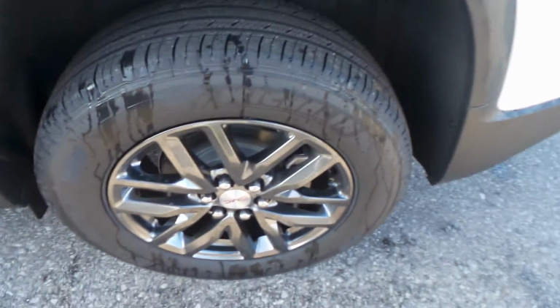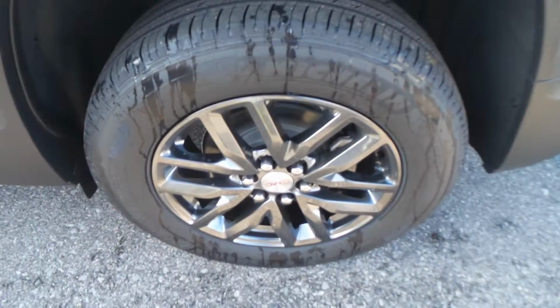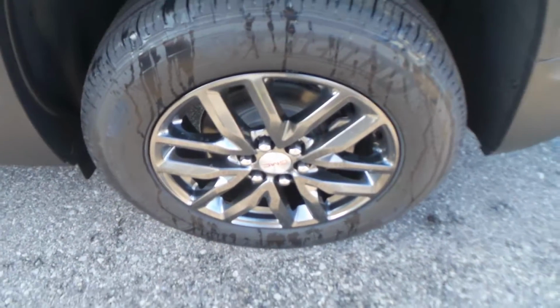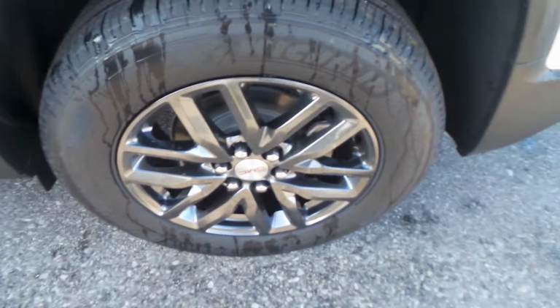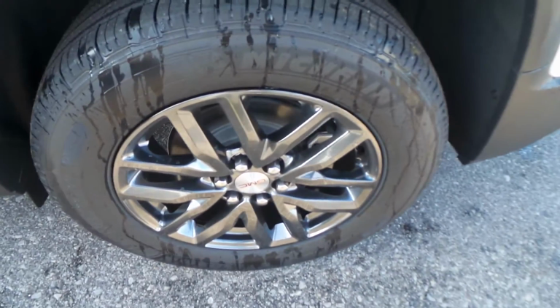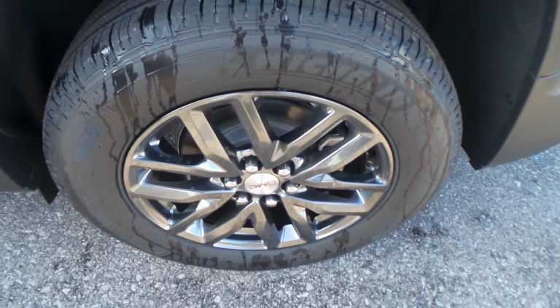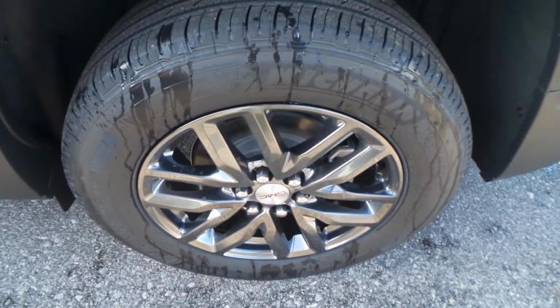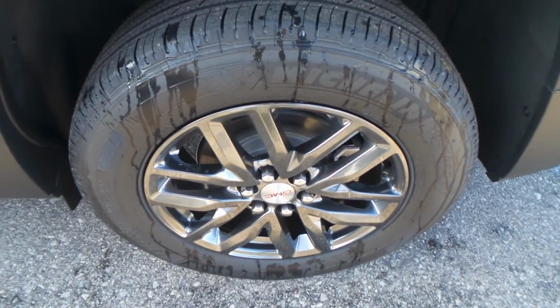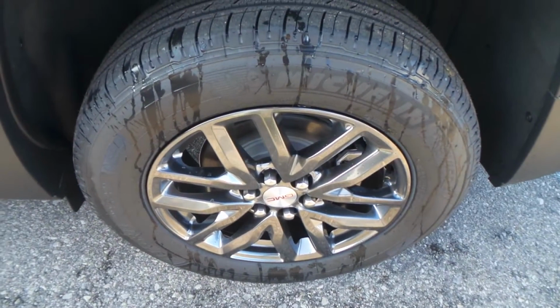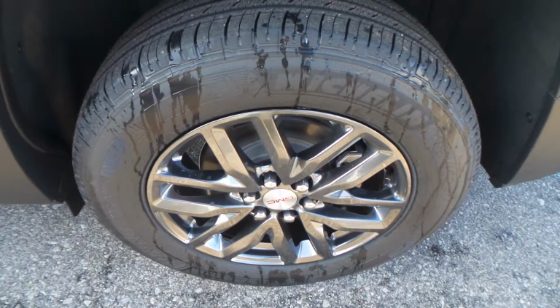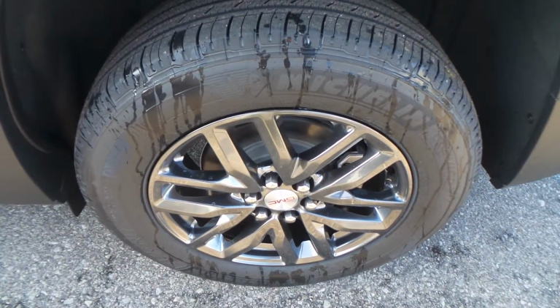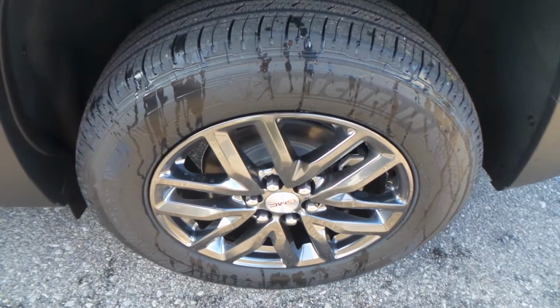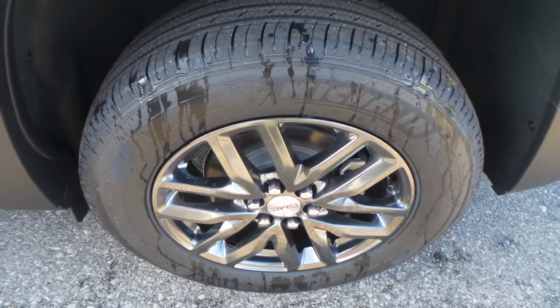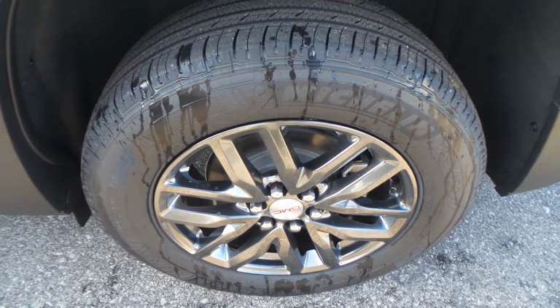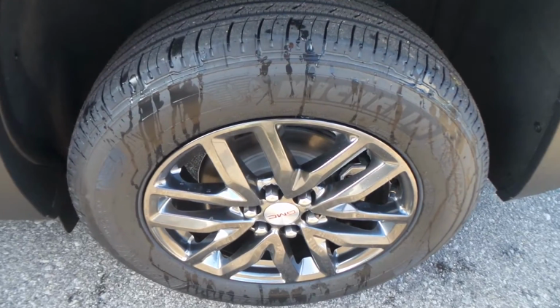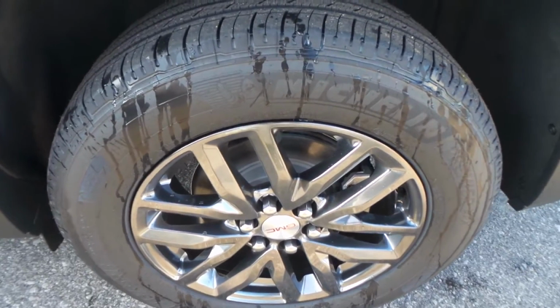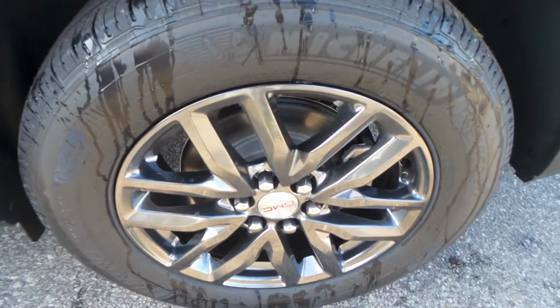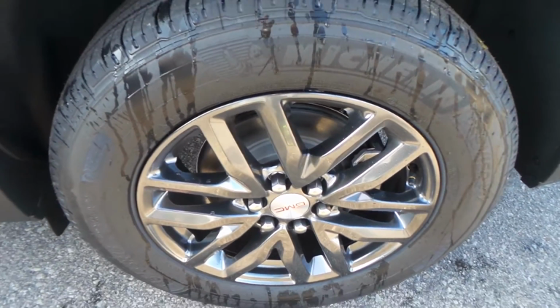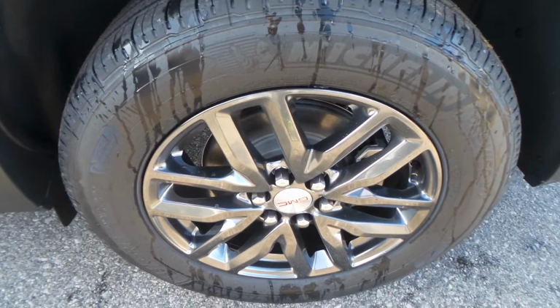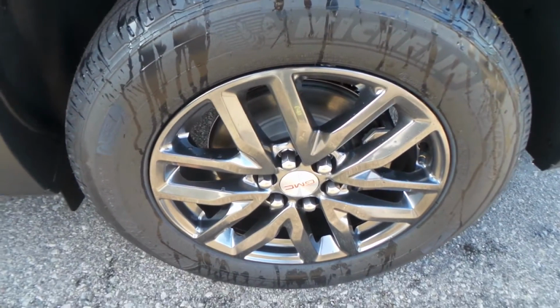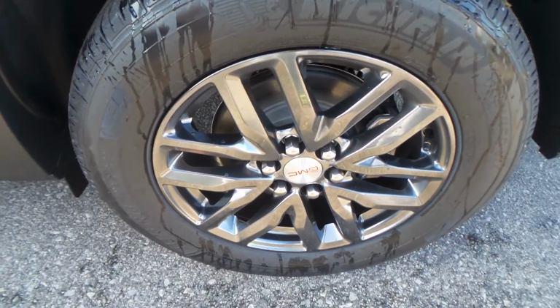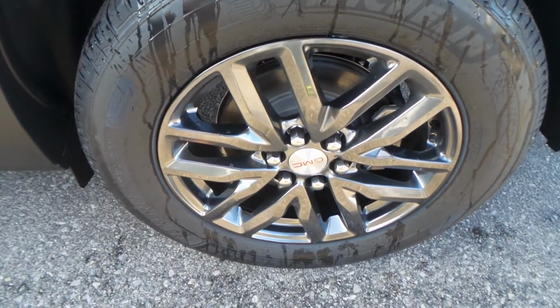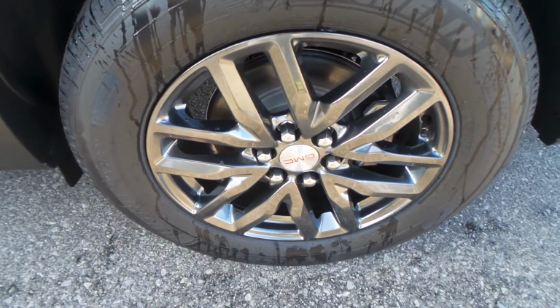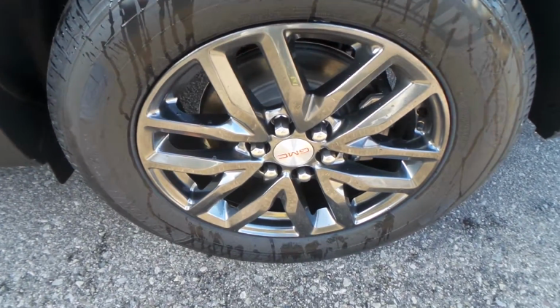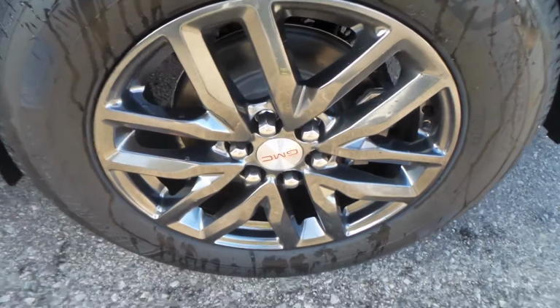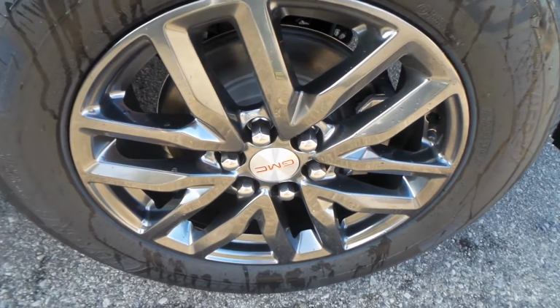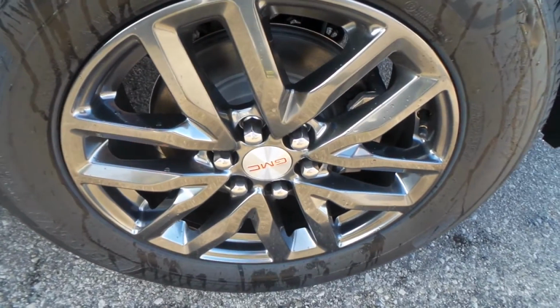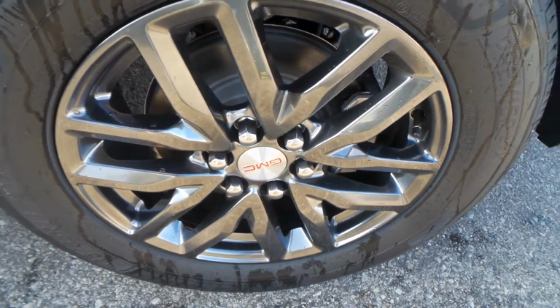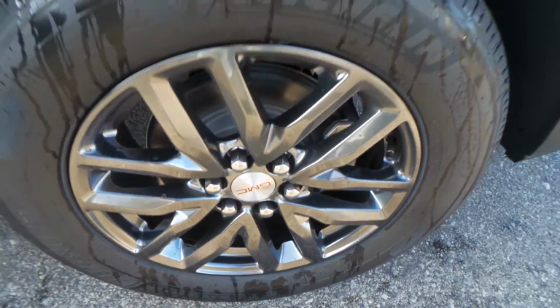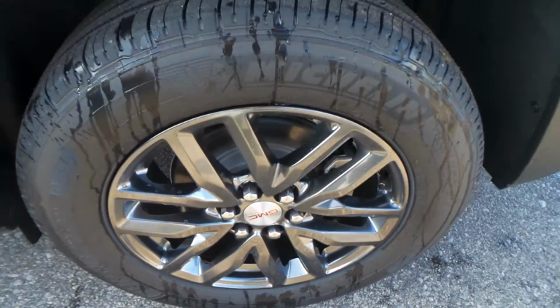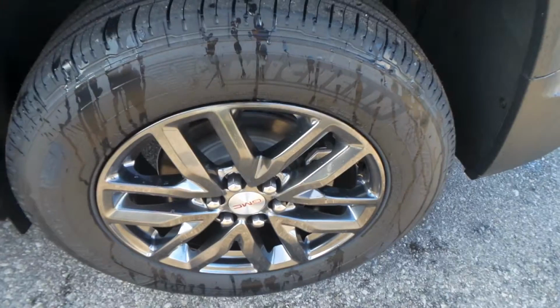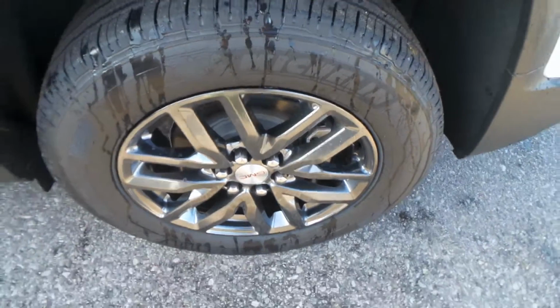It feels bigger, so whatever they did, they designed it perfect. There is the tire right there — 18 inch rim with a Michelin tire.